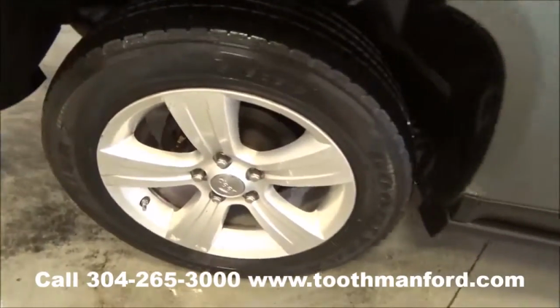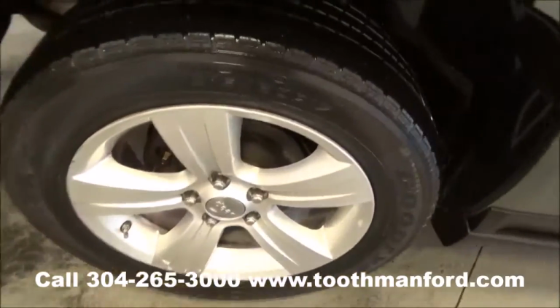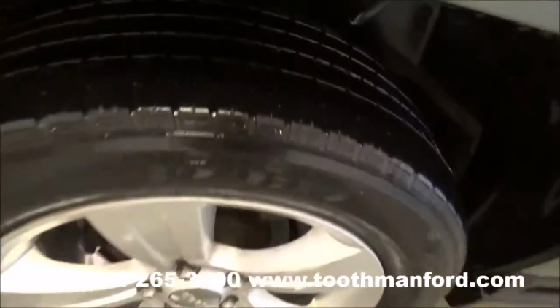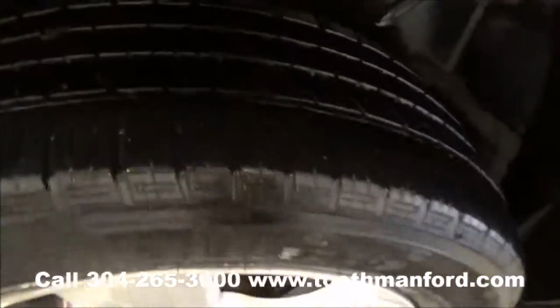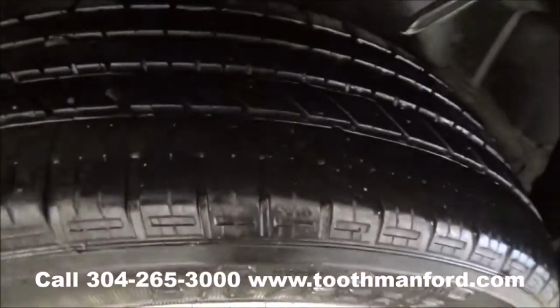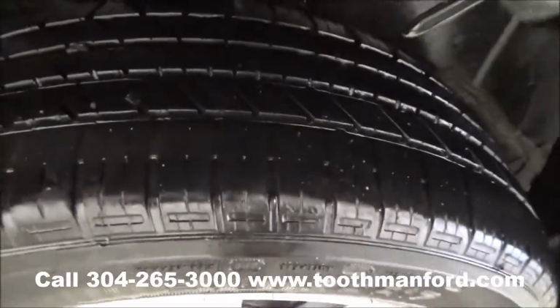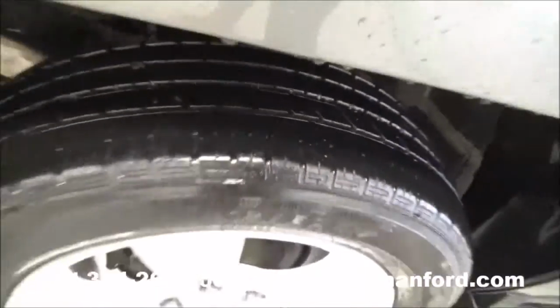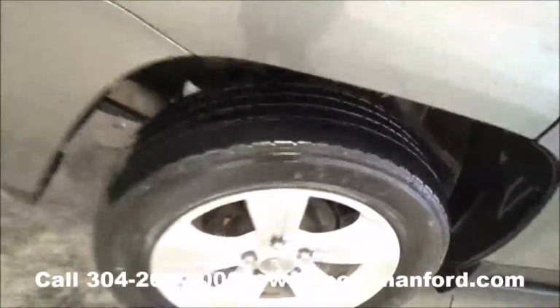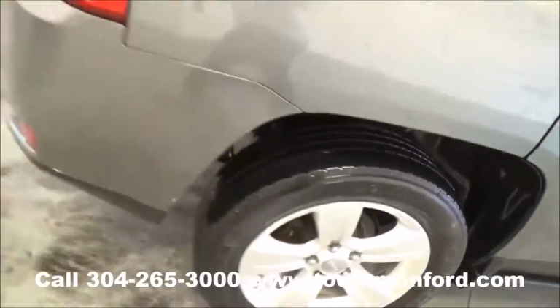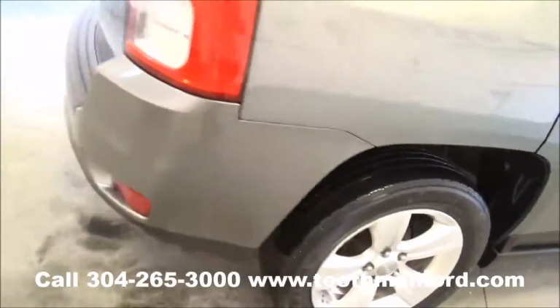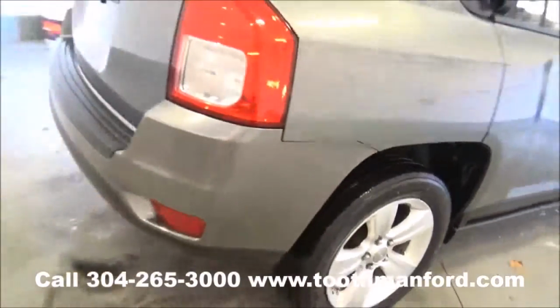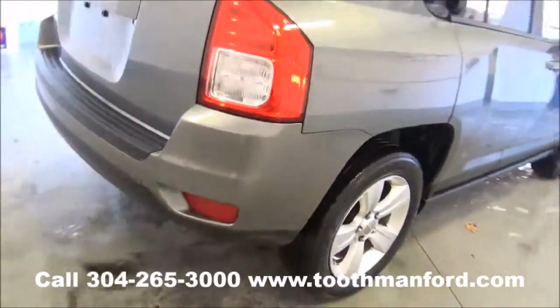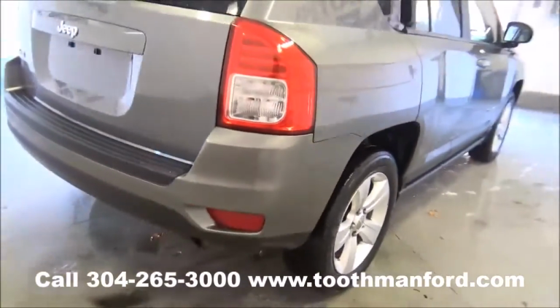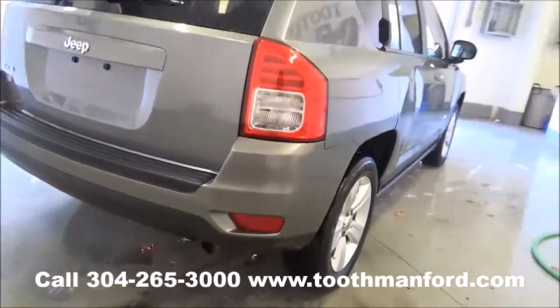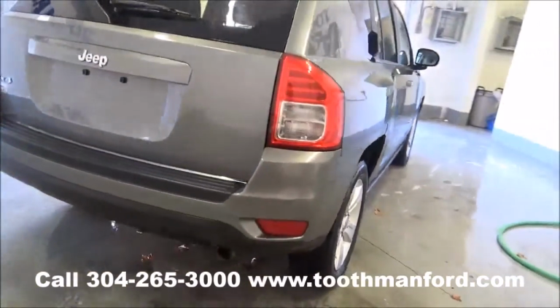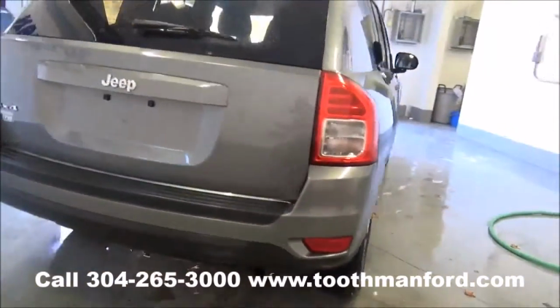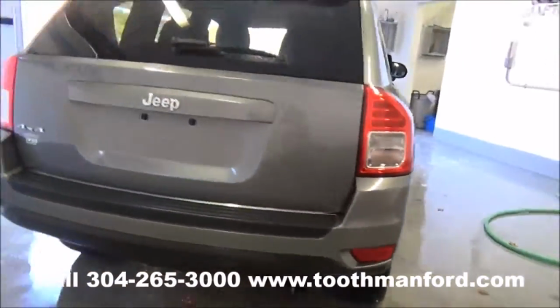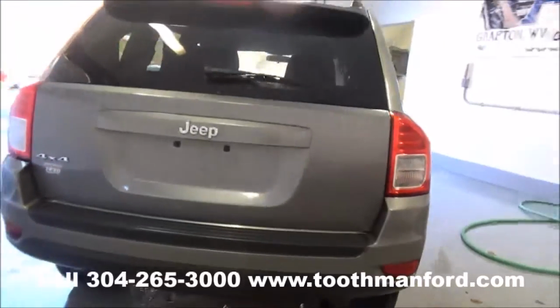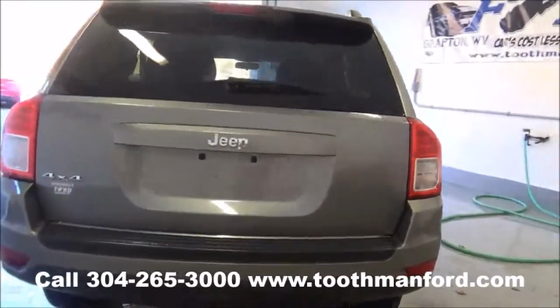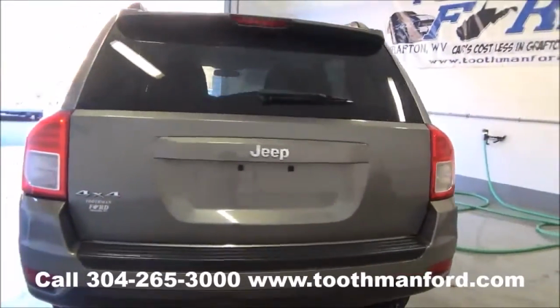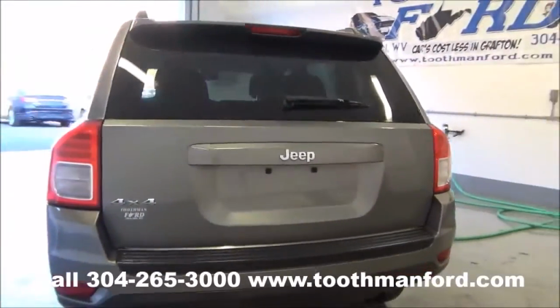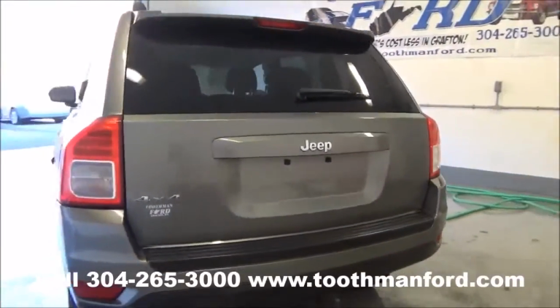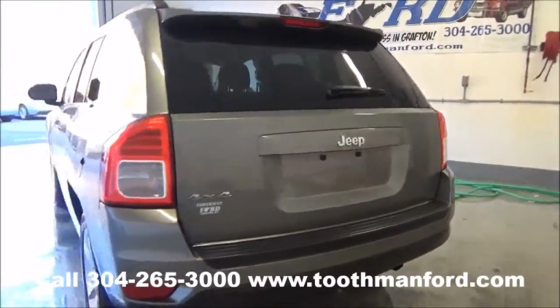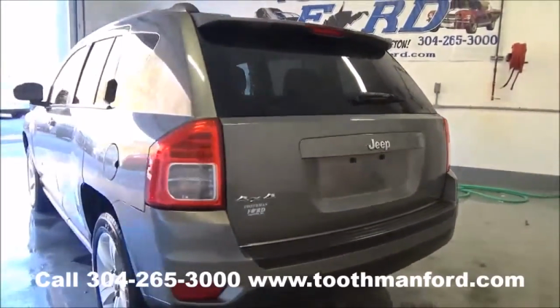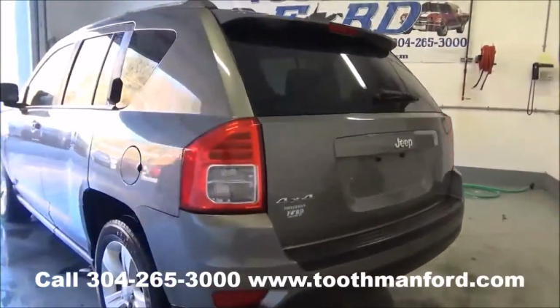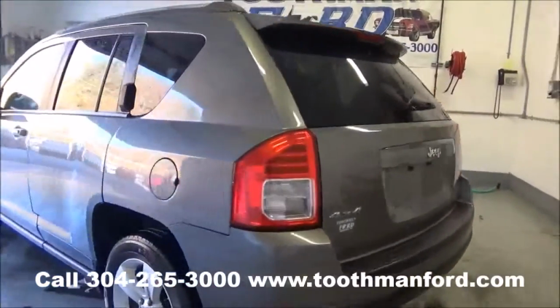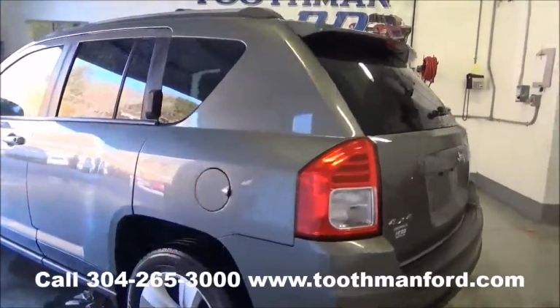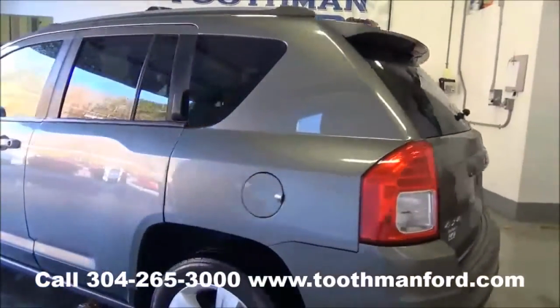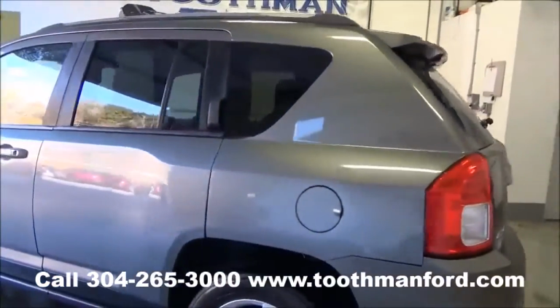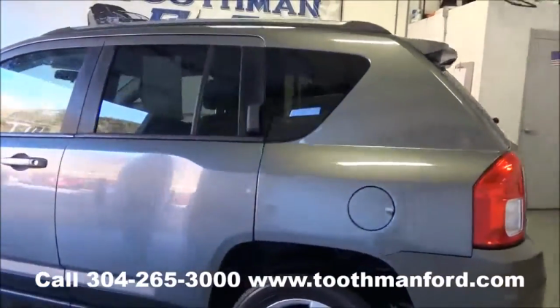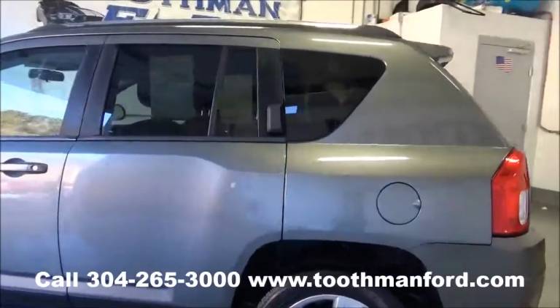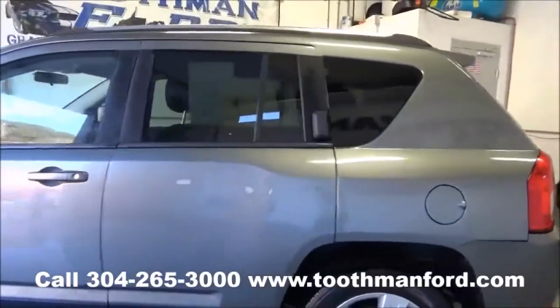Tires and wheels are in excellent condition. The vehicle is 4x4, ready to go, with both sets of keys and 59,200 miles.